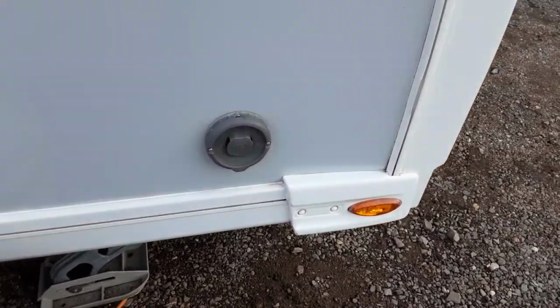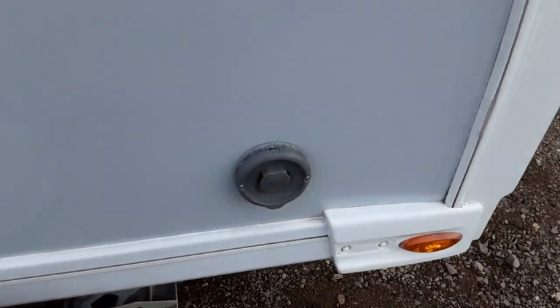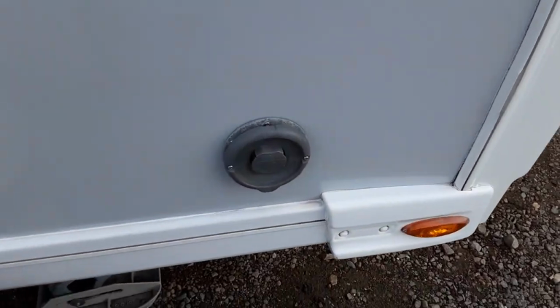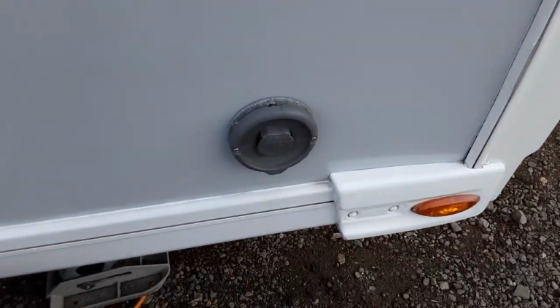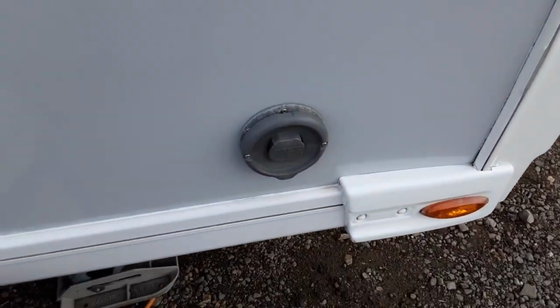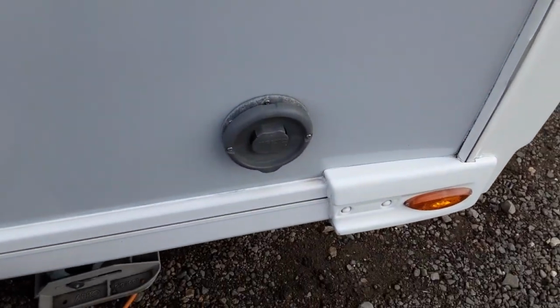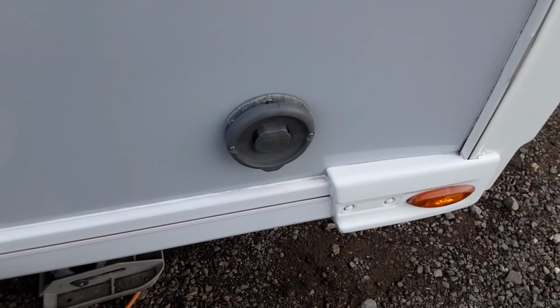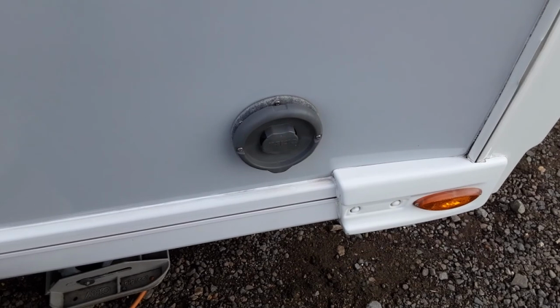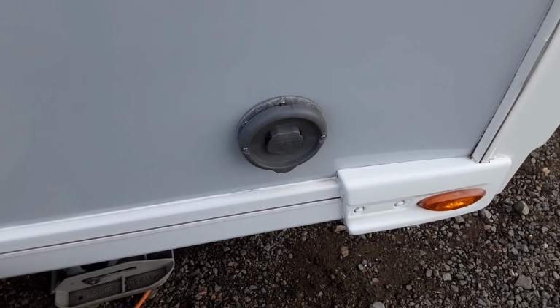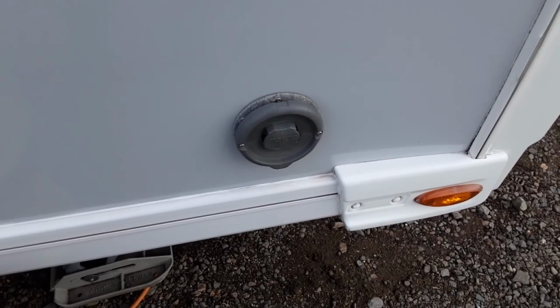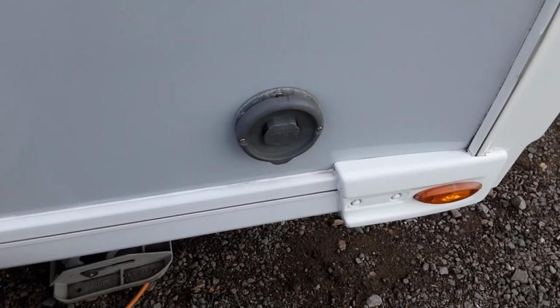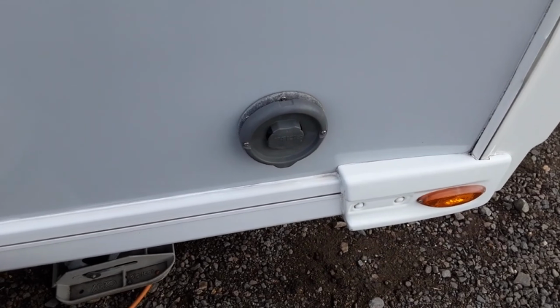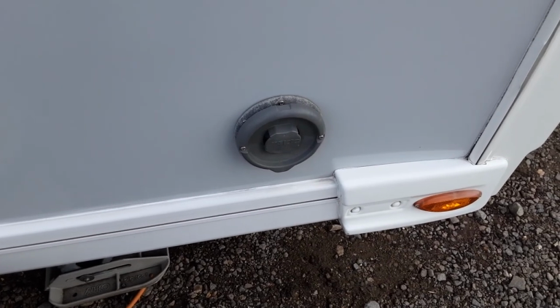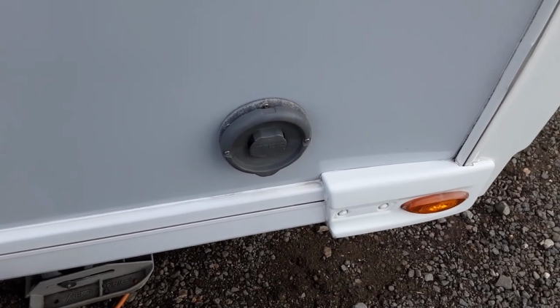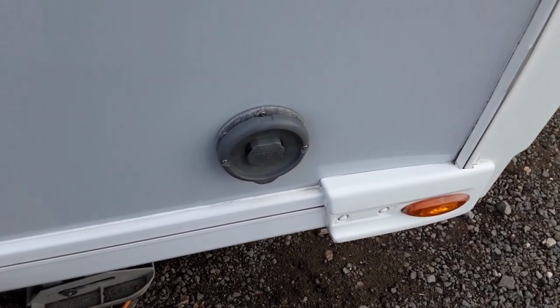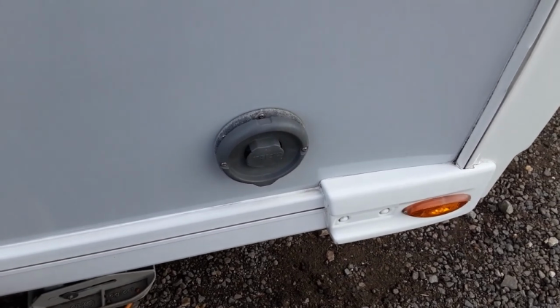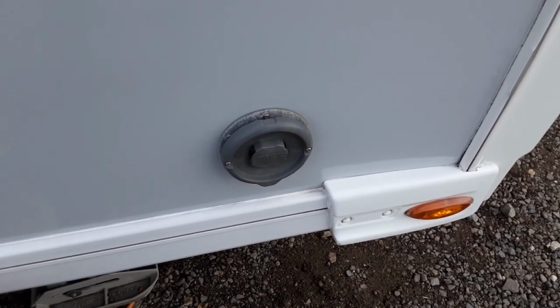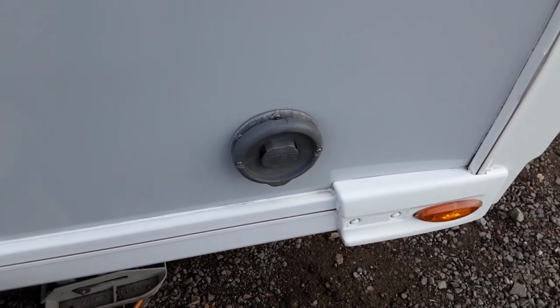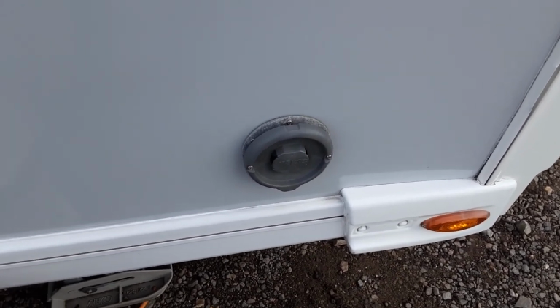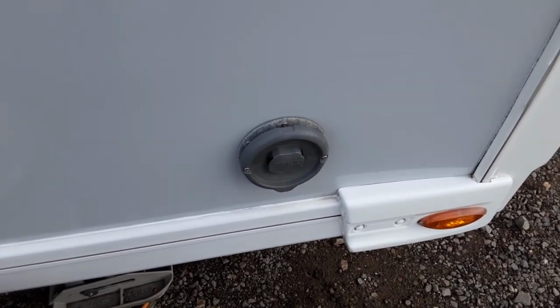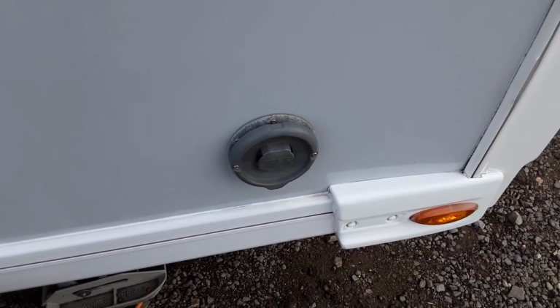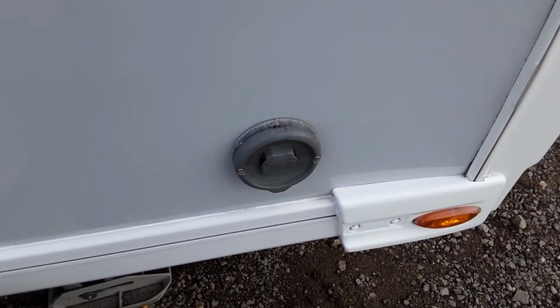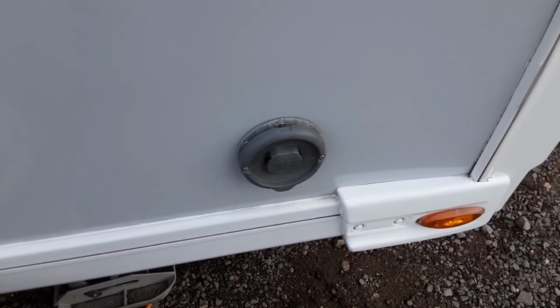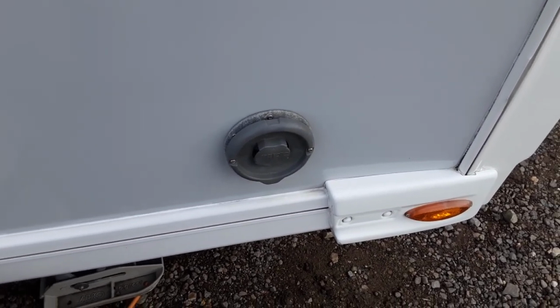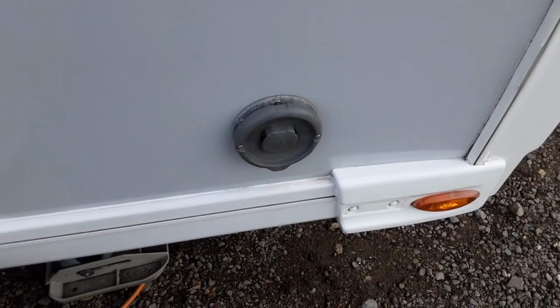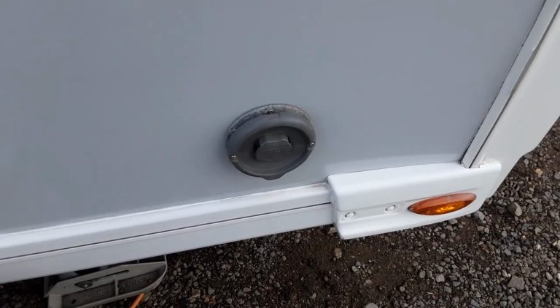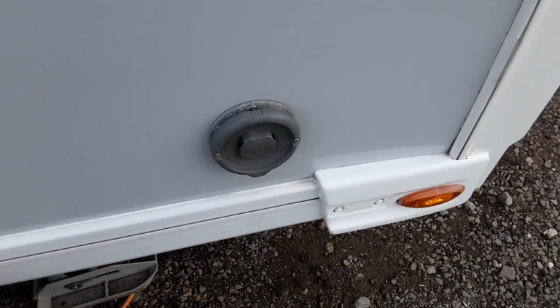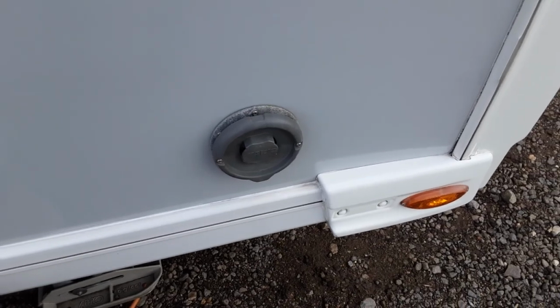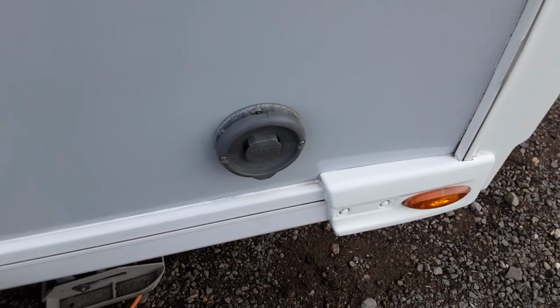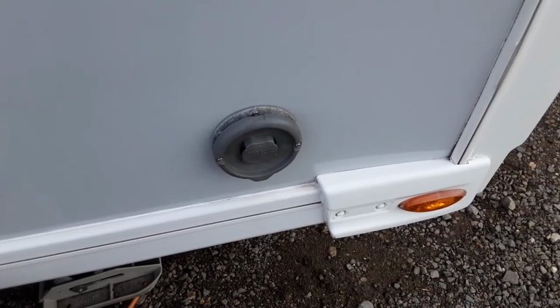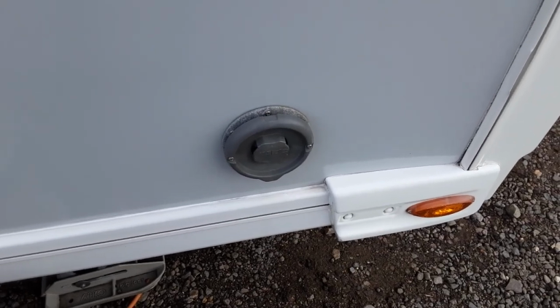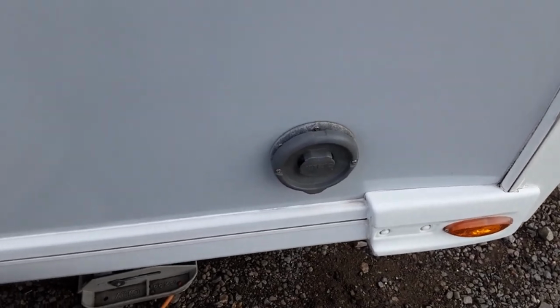The Aldi heating and hot water flue on the side of the caravan needs to be left open at all times, as it is now, so don't cover it up or lean anything against it.